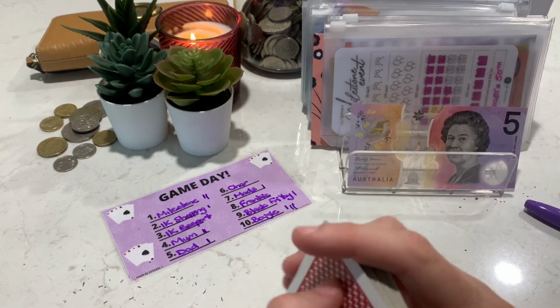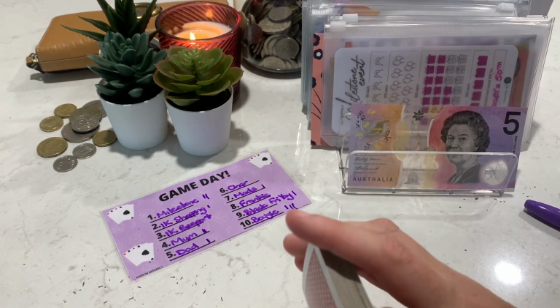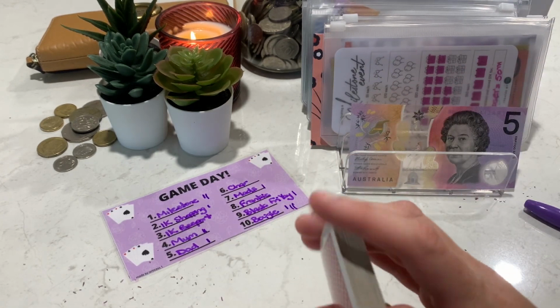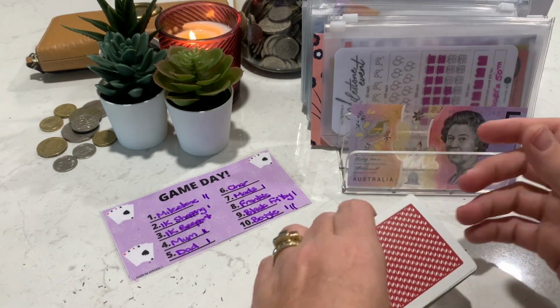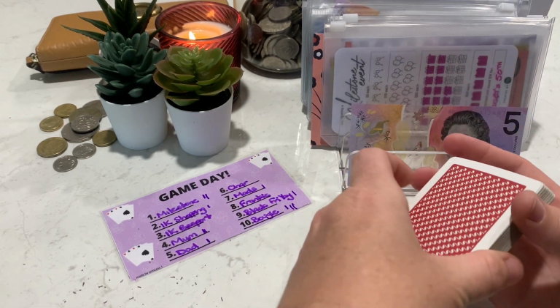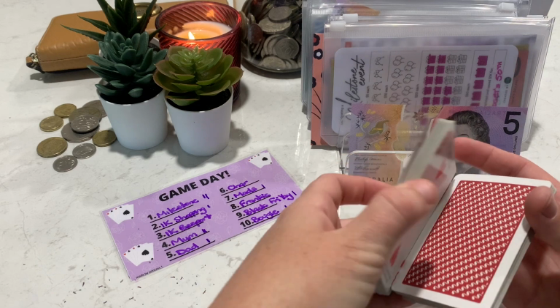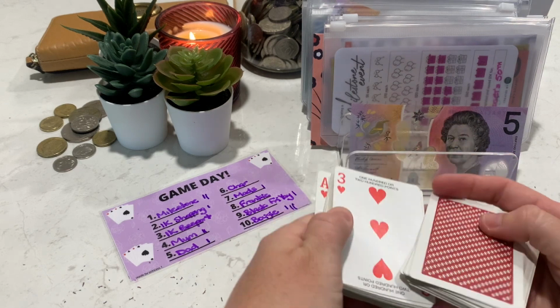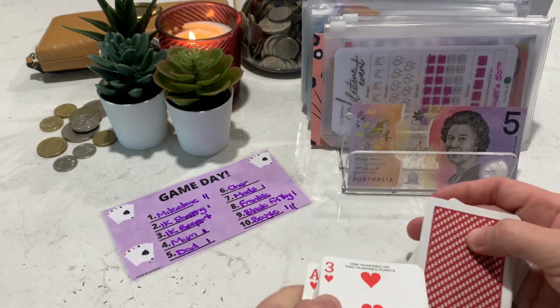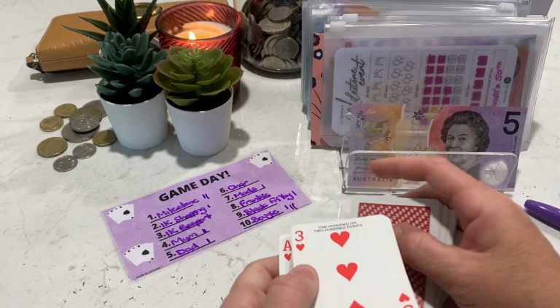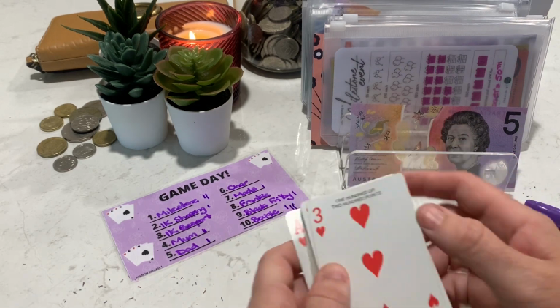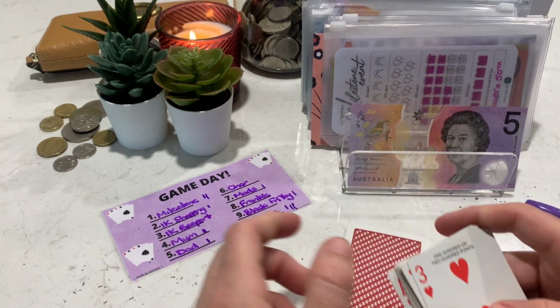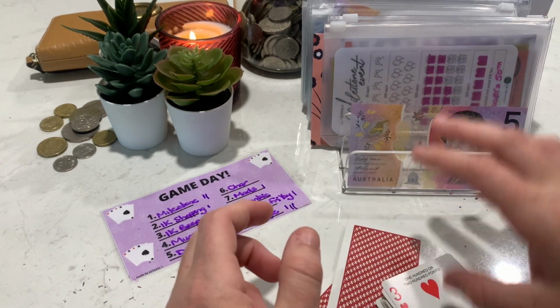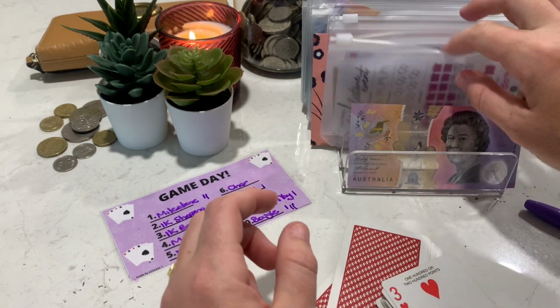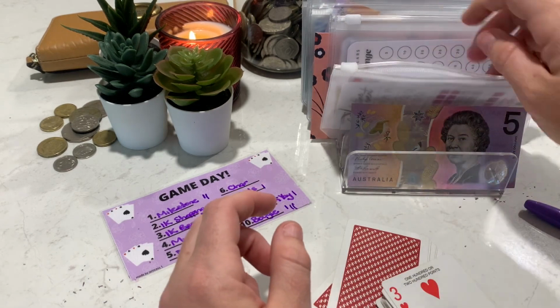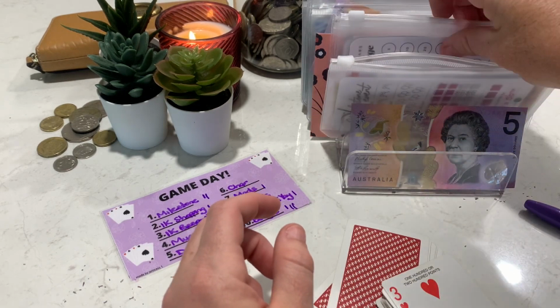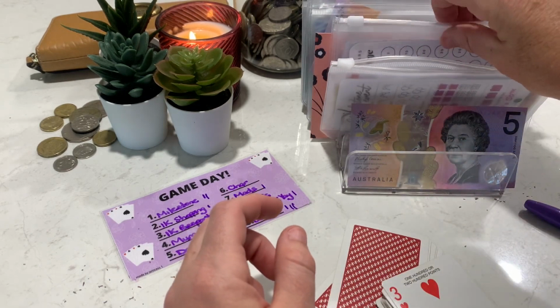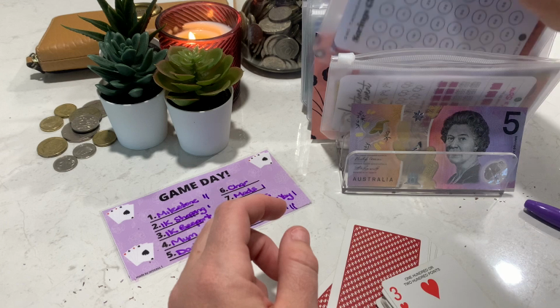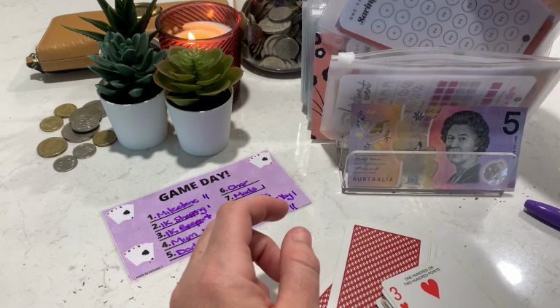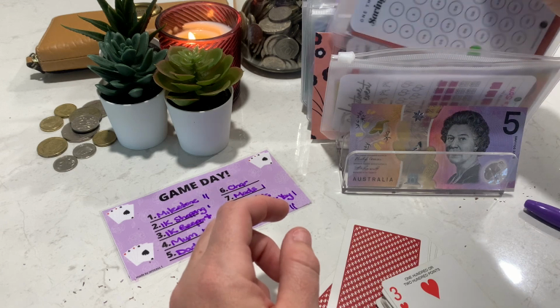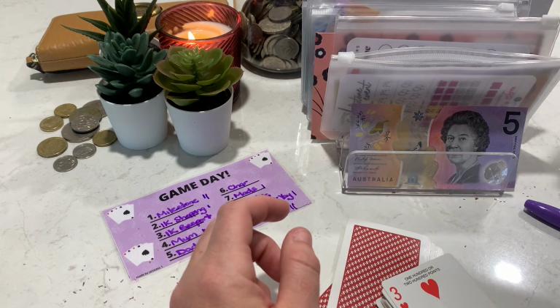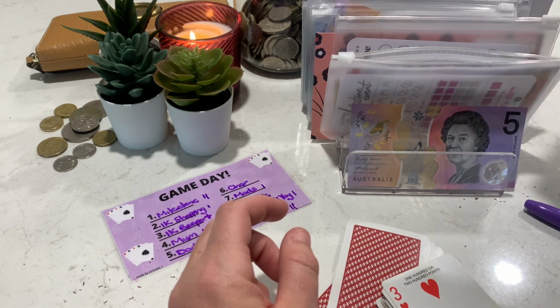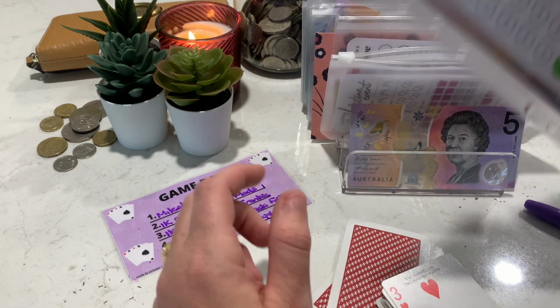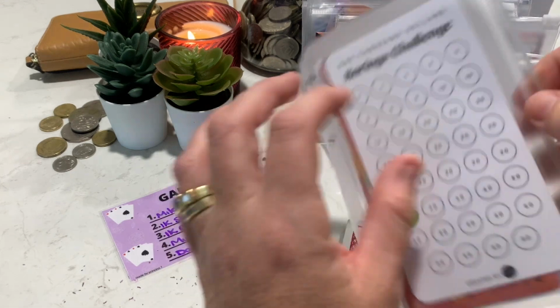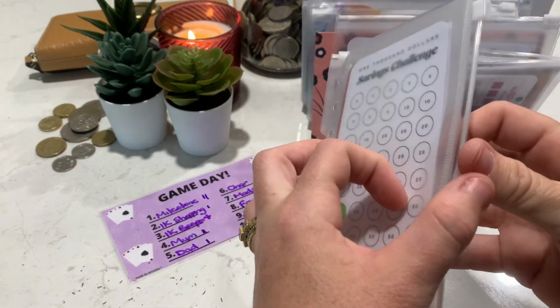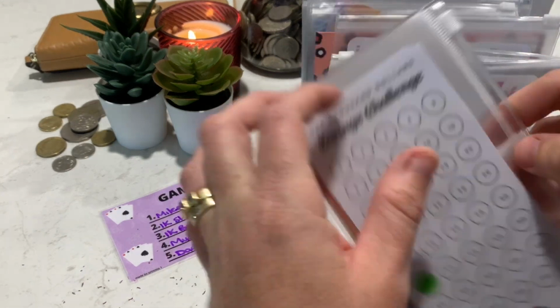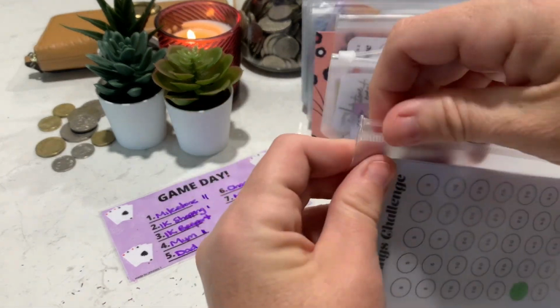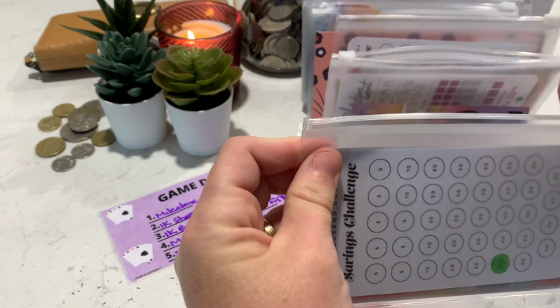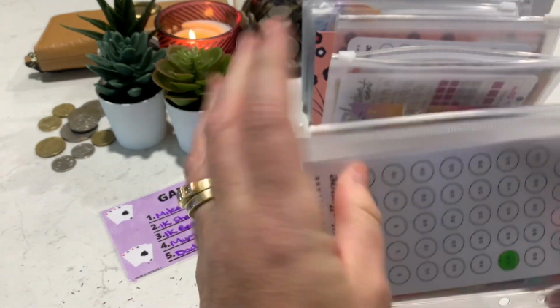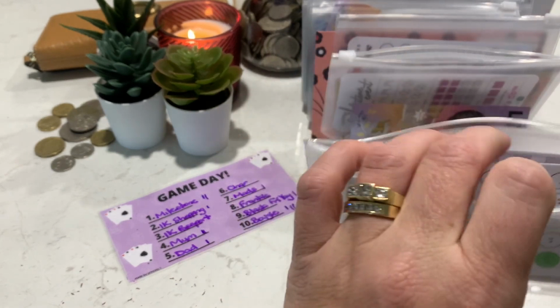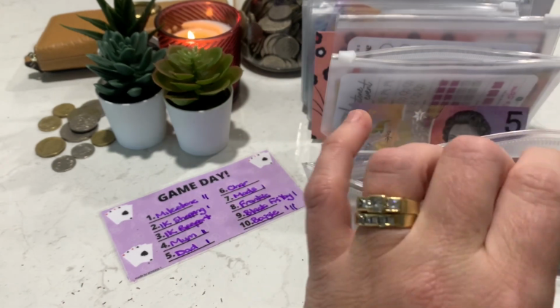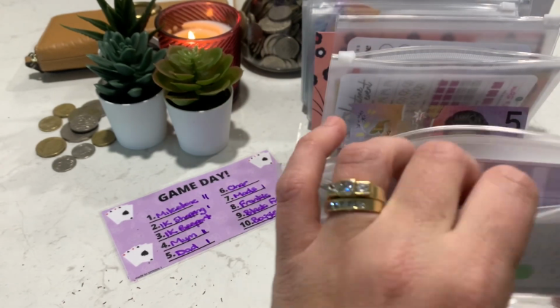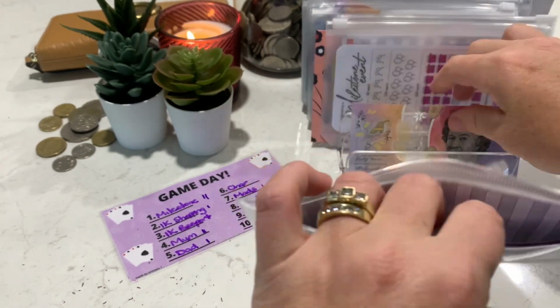She doesn't like to miss out on this, Charlotte, does she? Goodness gracious me. Let's pray for a six. Oh, it's a three — another Passport! Oh dear, she won't like that. Kids Passport gets the last one.